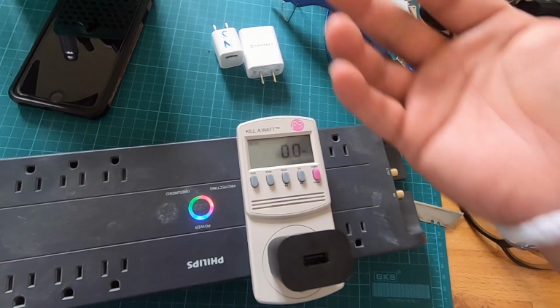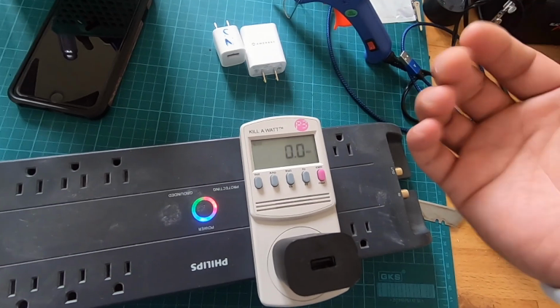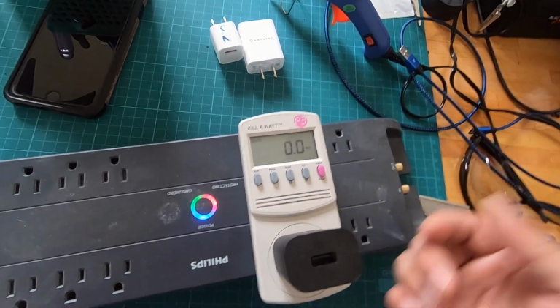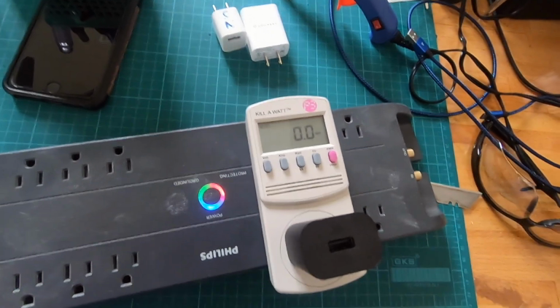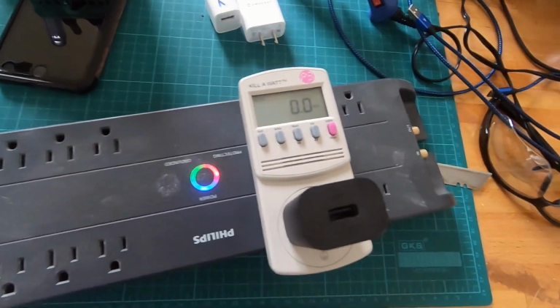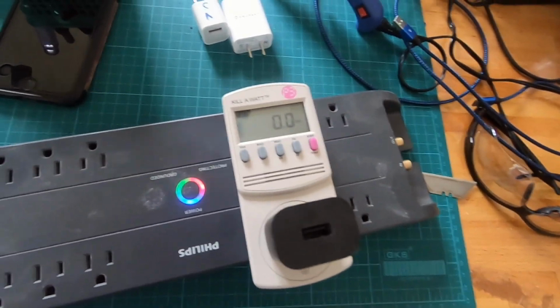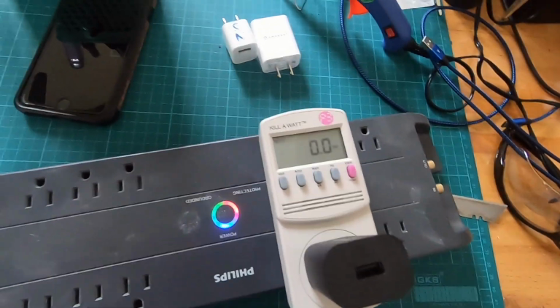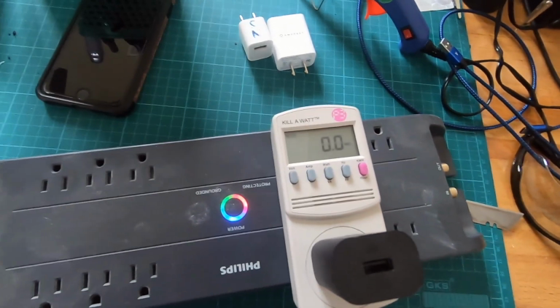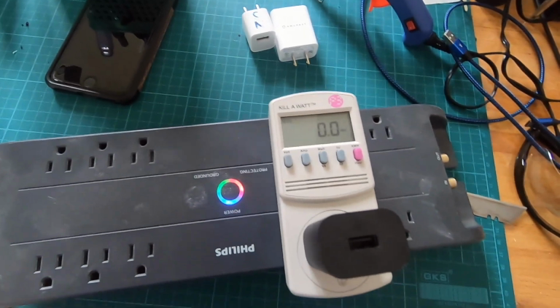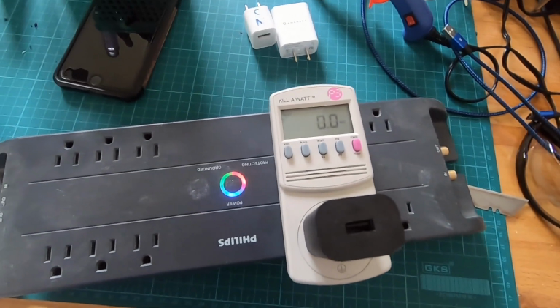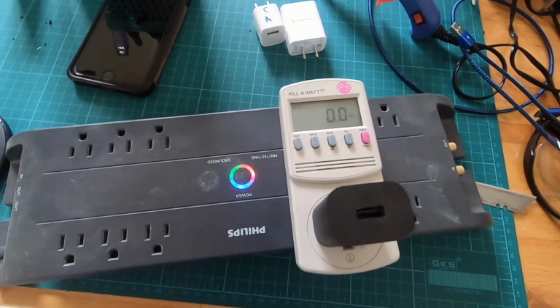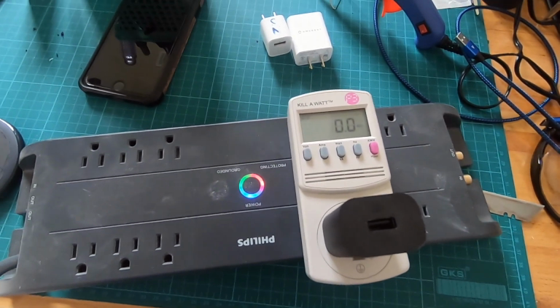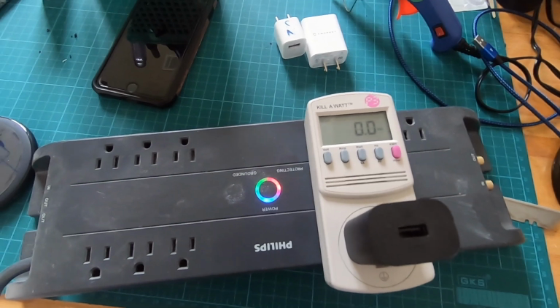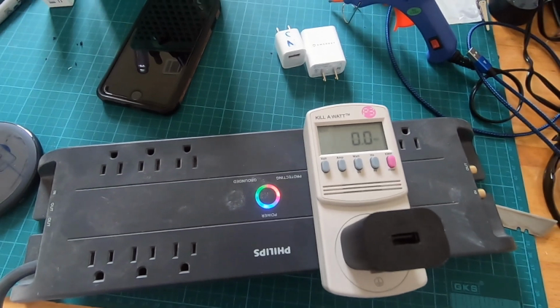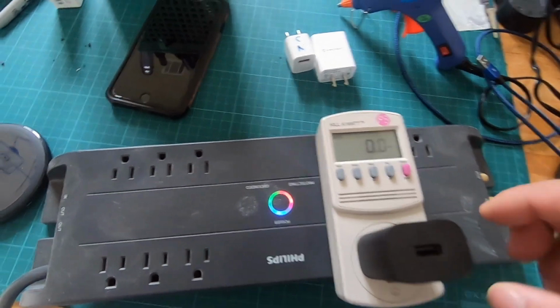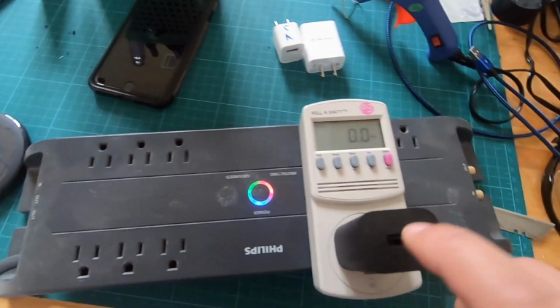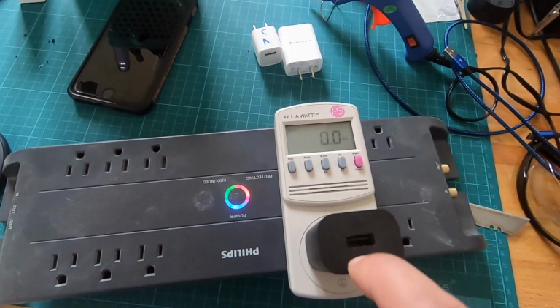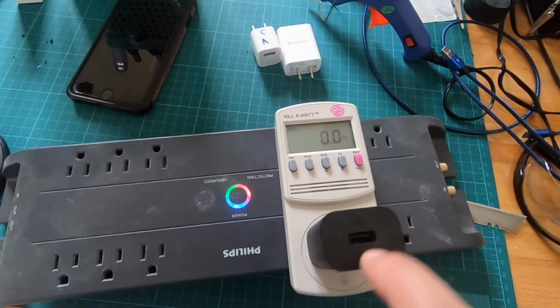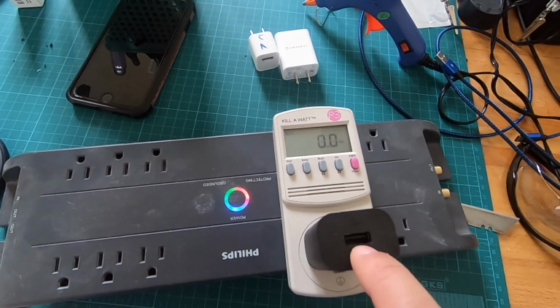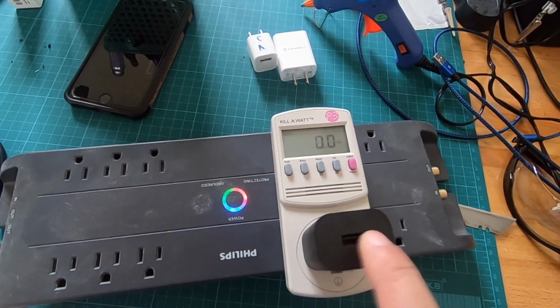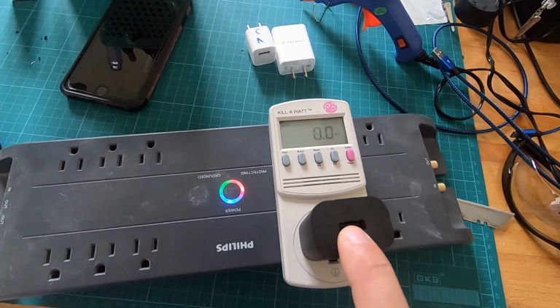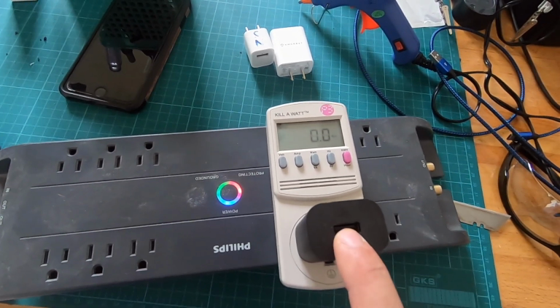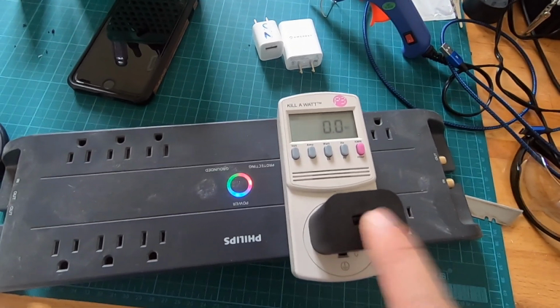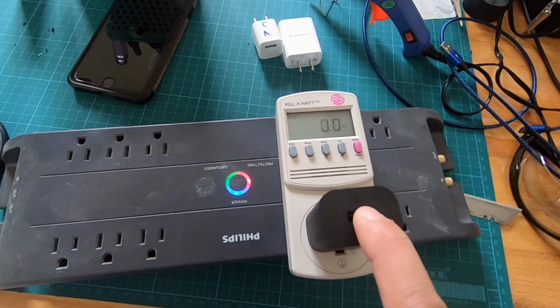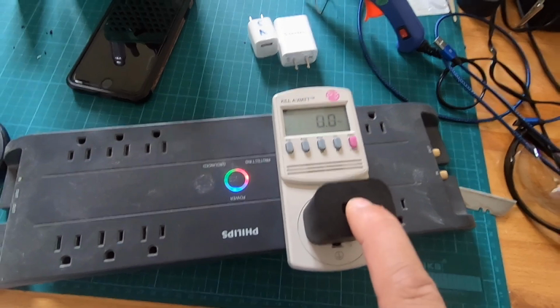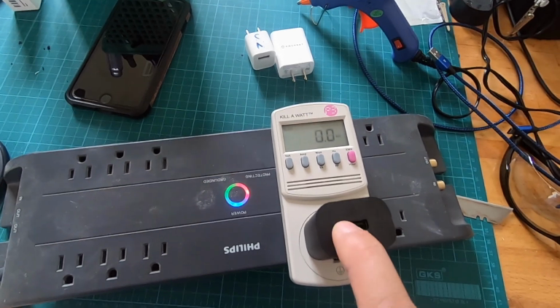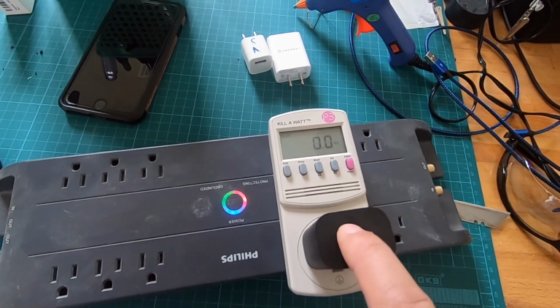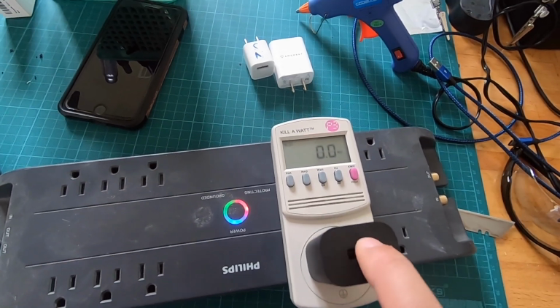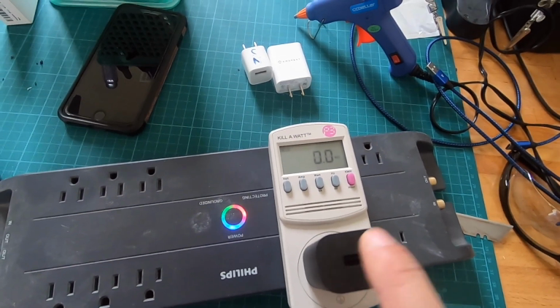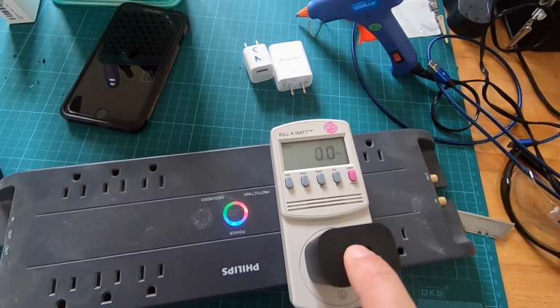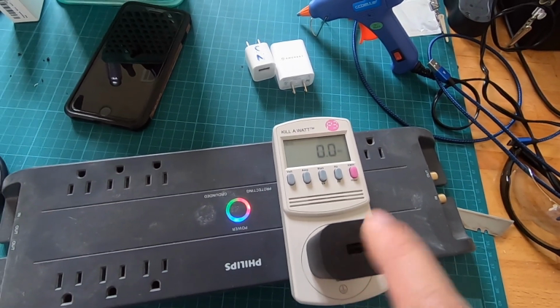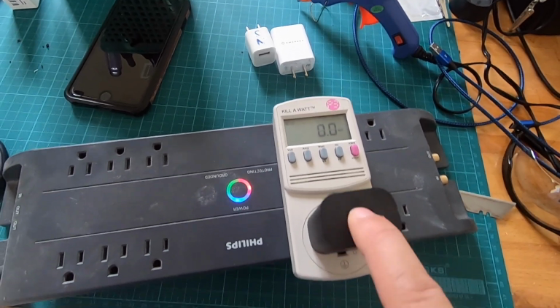I was curious — I don't know if anybody is just as curious as I am worrying about vampire drain. I probably have about 20 of these plugged in all over the house, and I feel better after knowing that there is no drain.